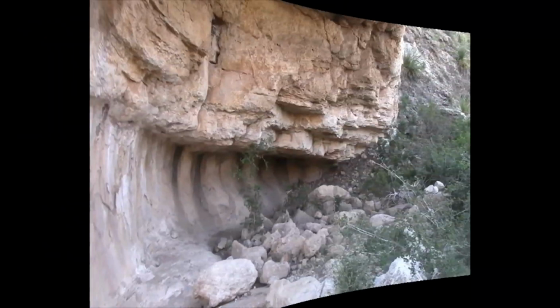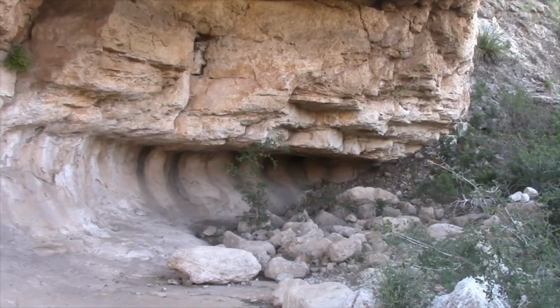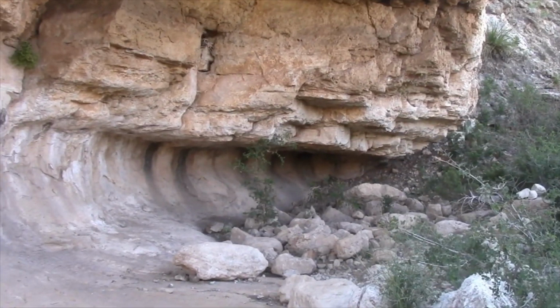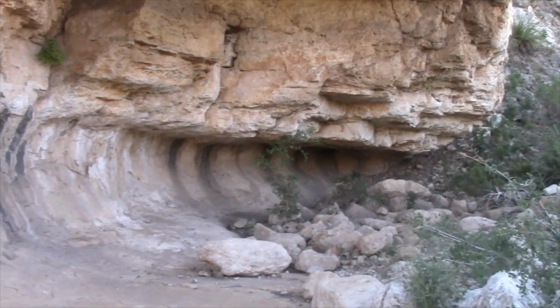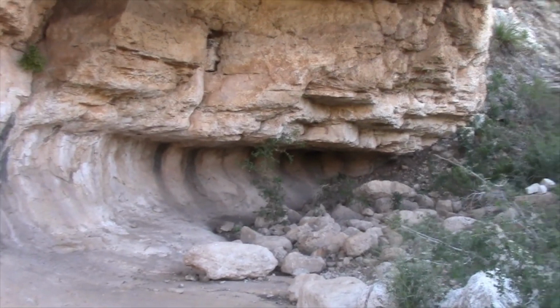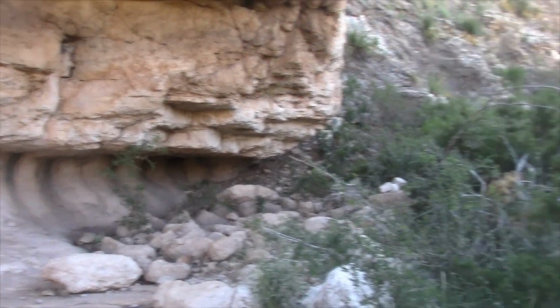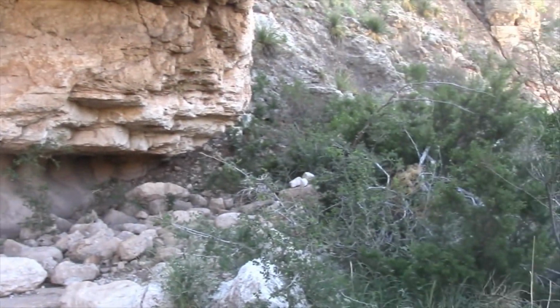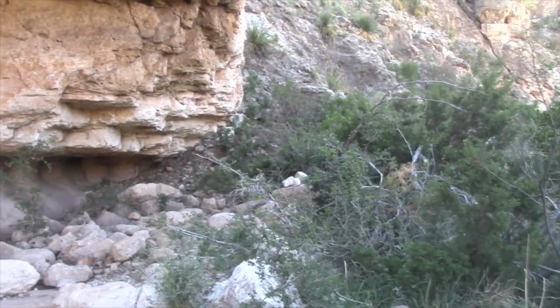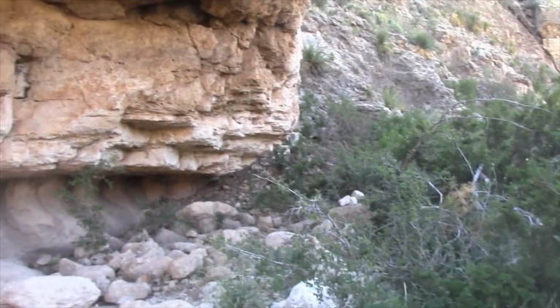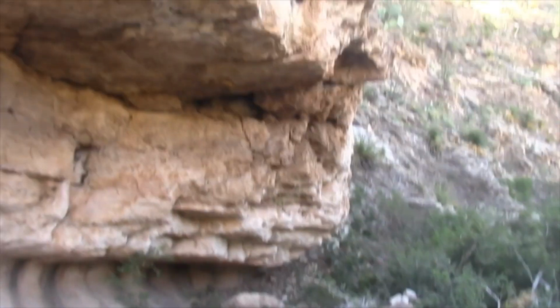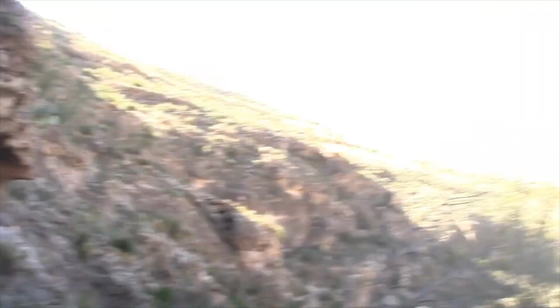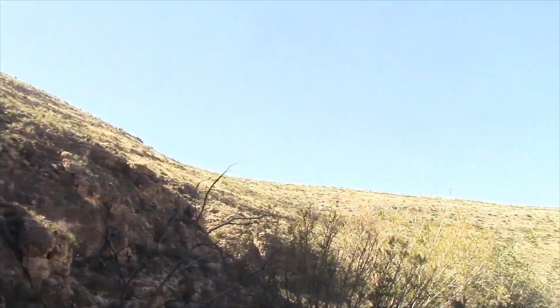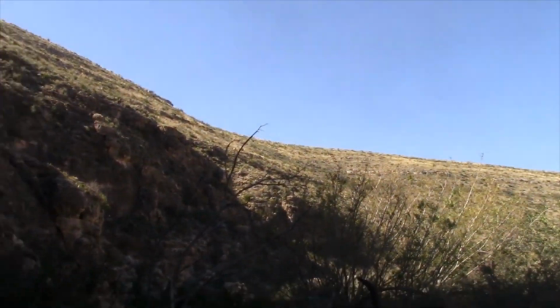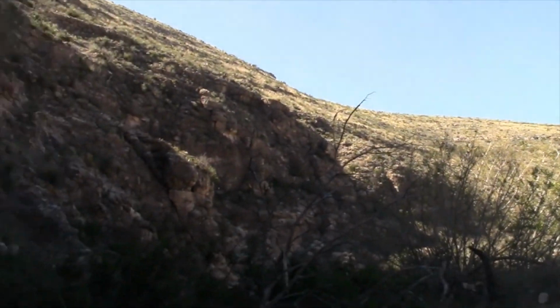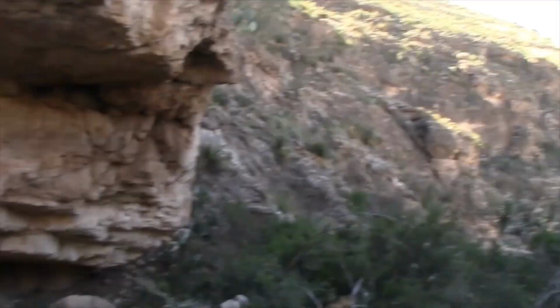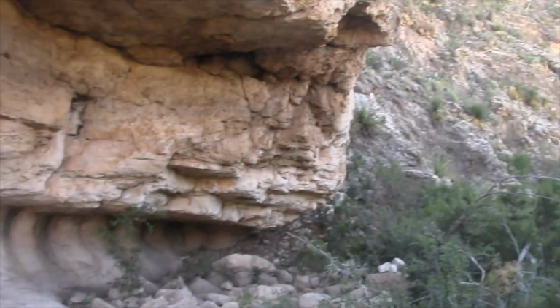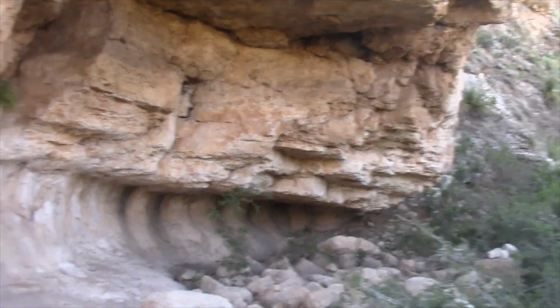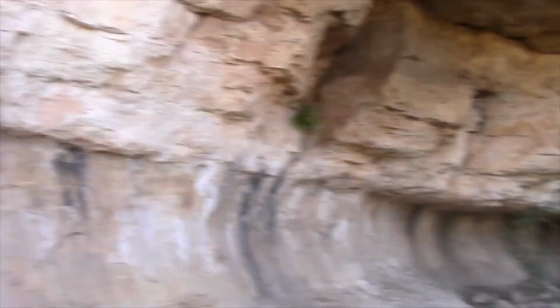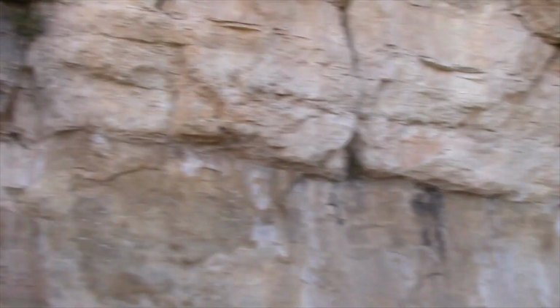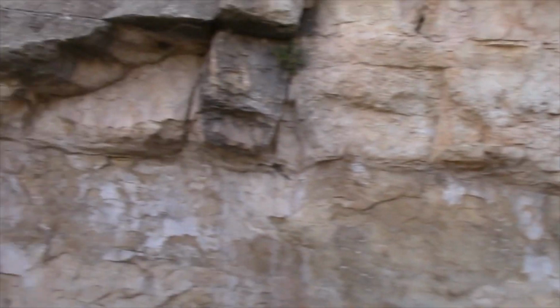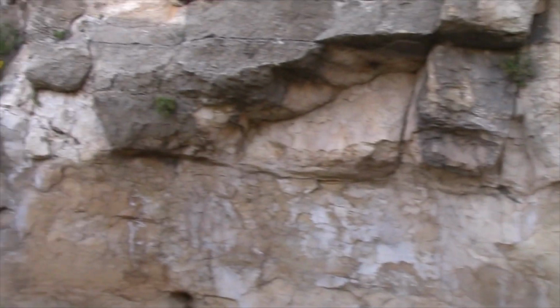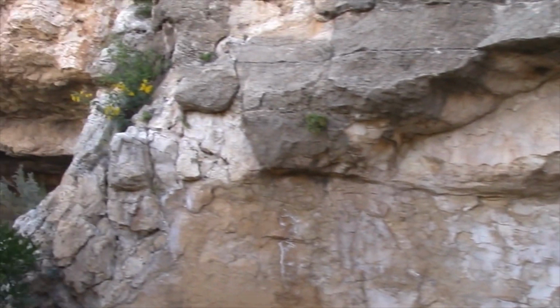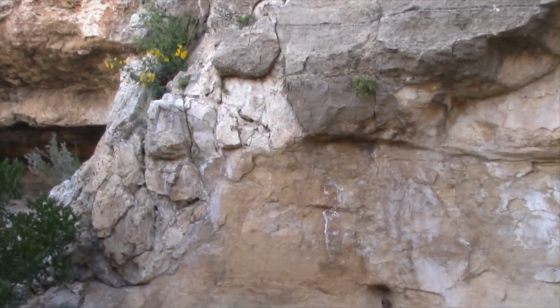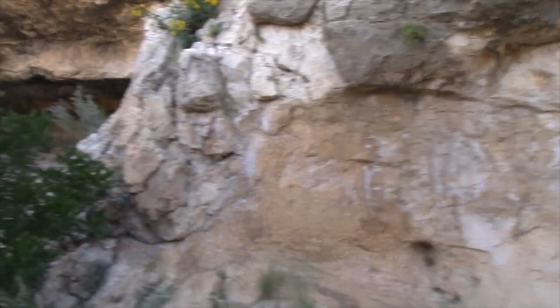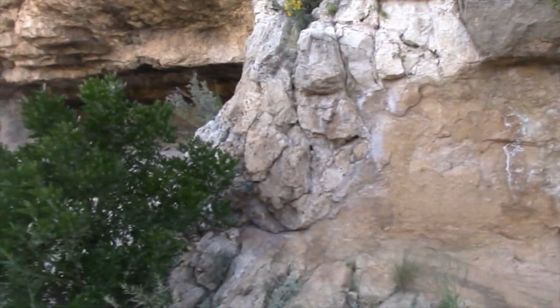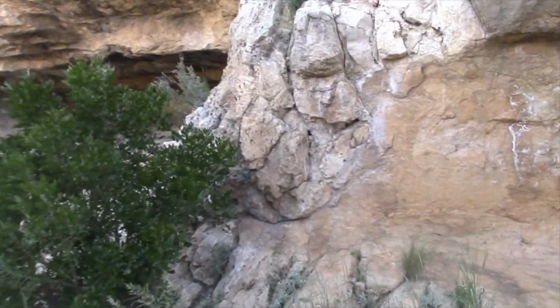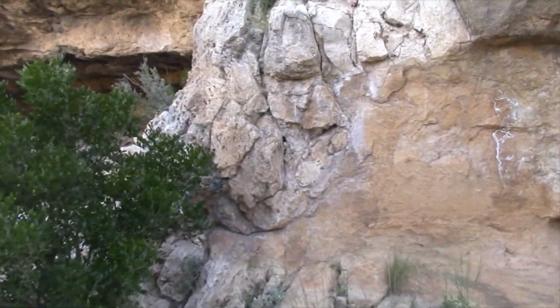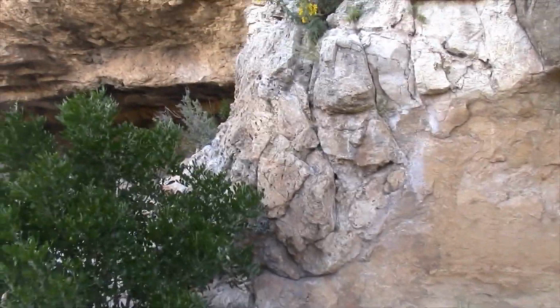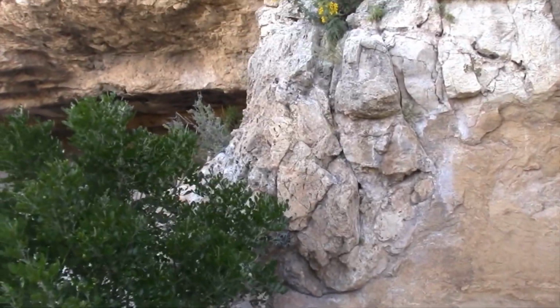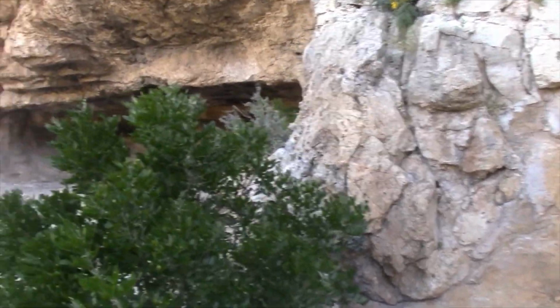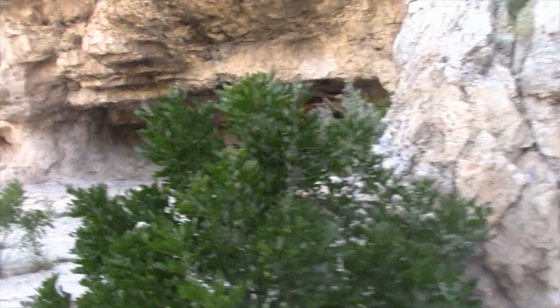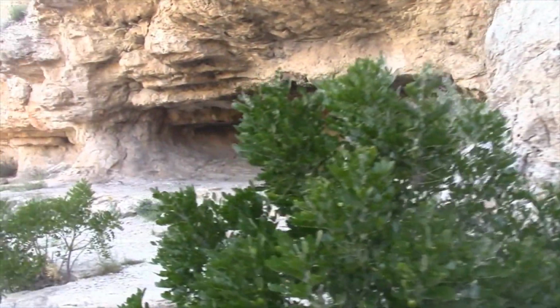You got this ledge here, and this is out in the valley here. You got this ledge here, and then on around here there's a little bit of a cave.